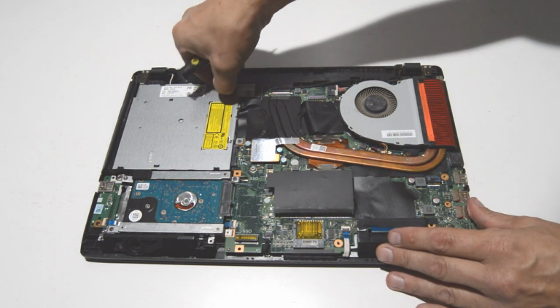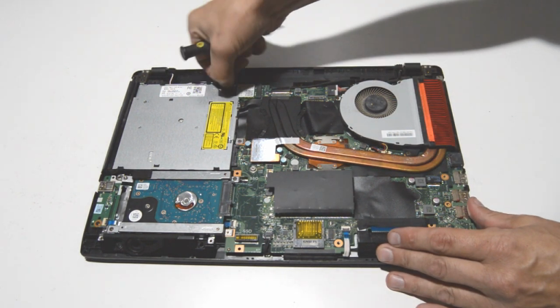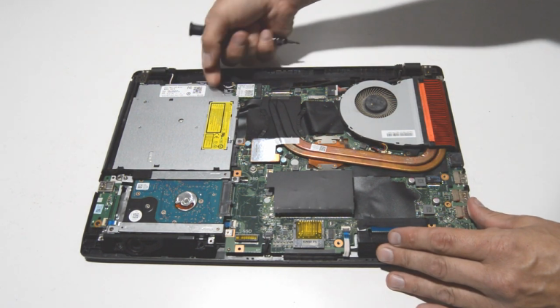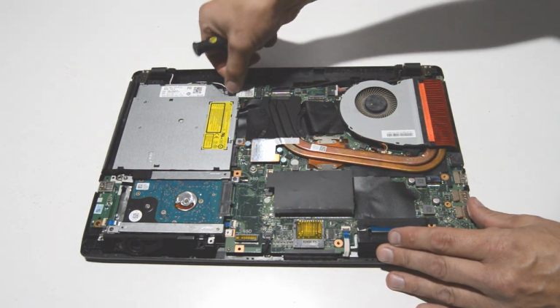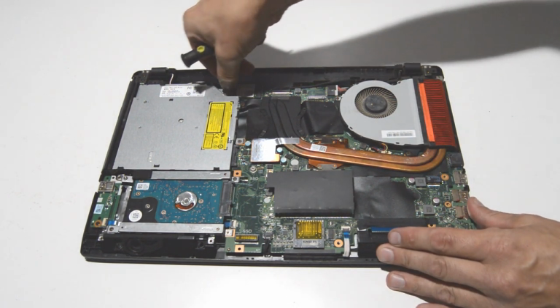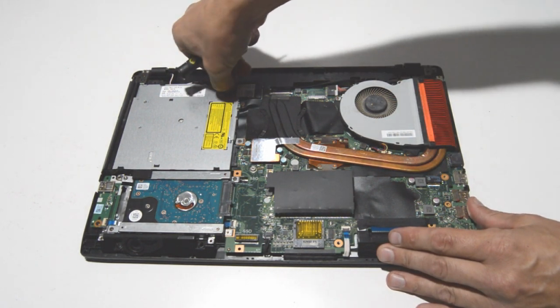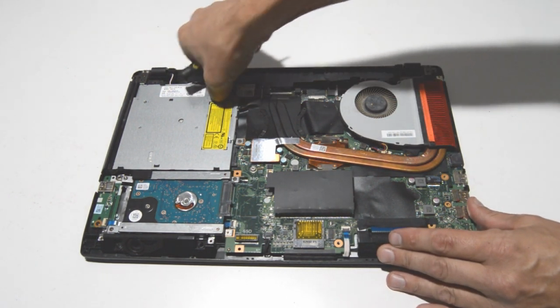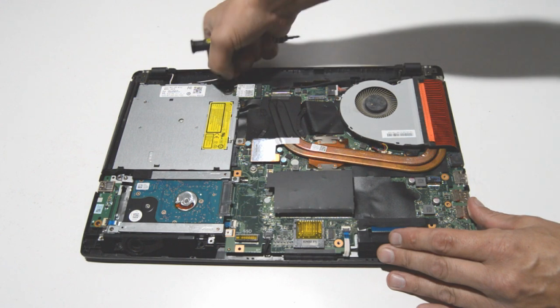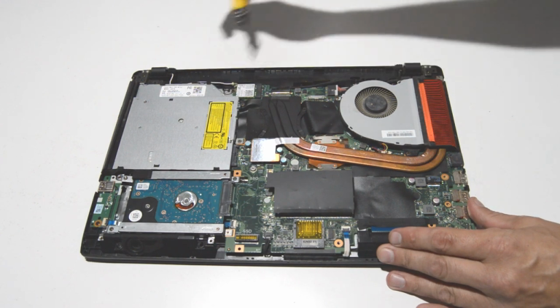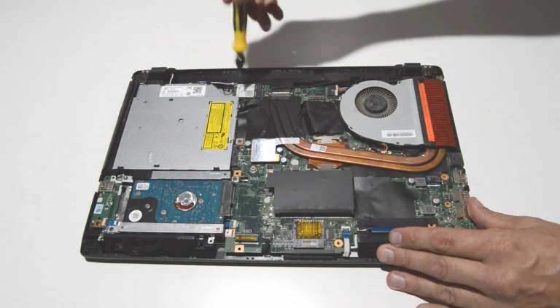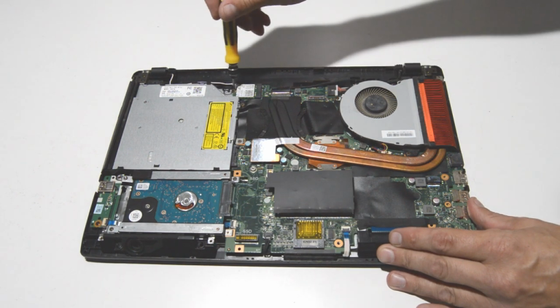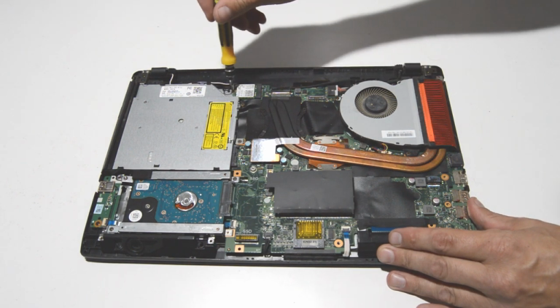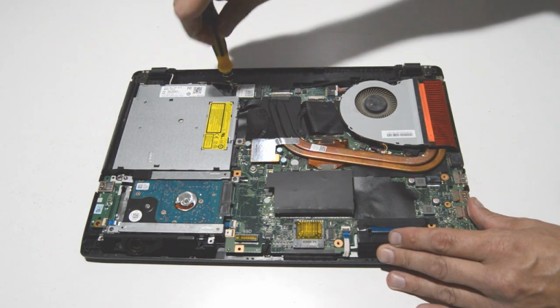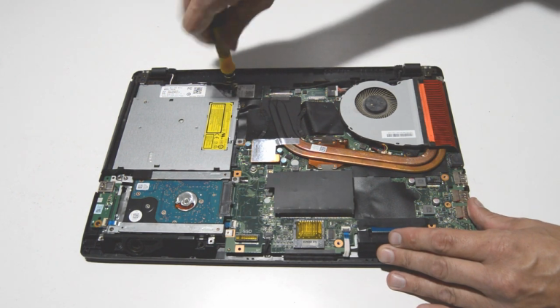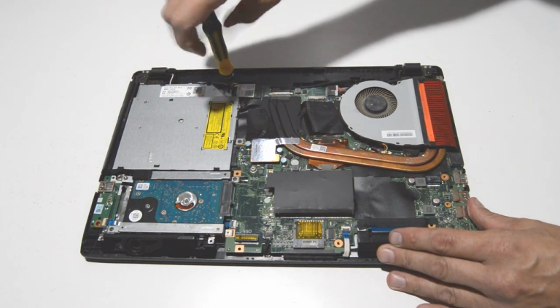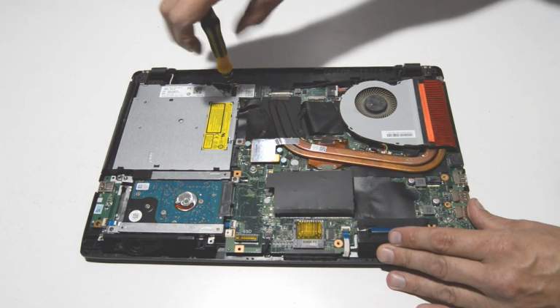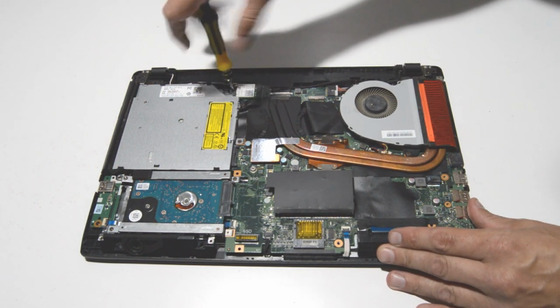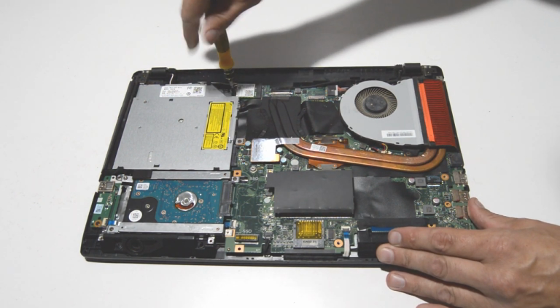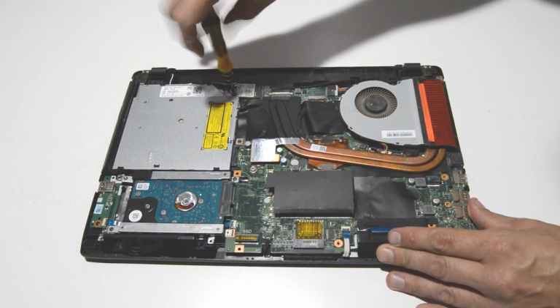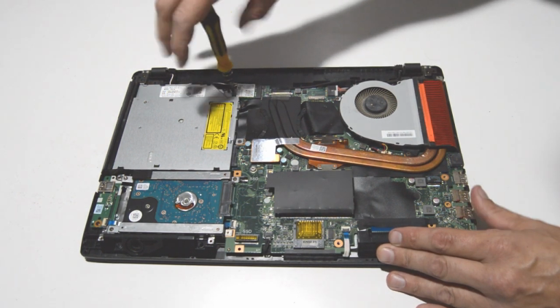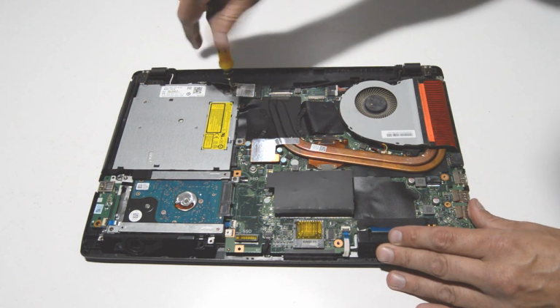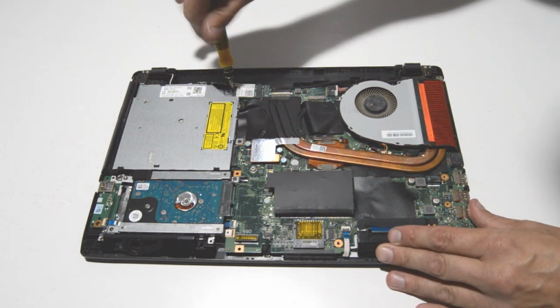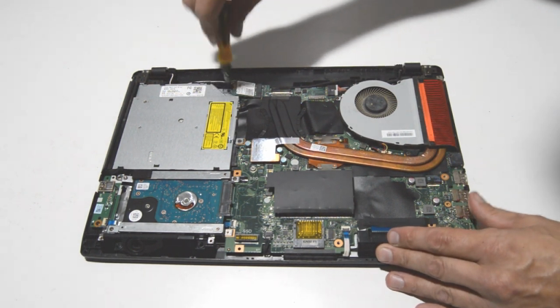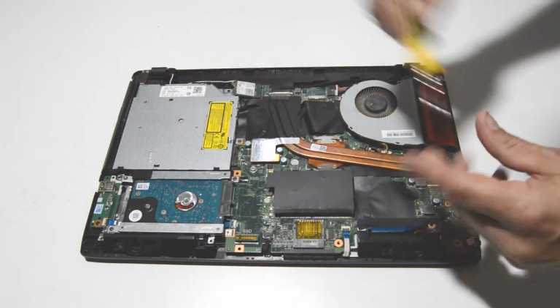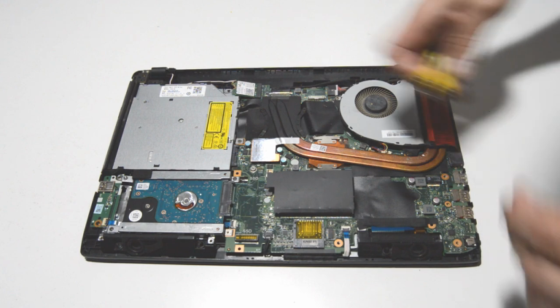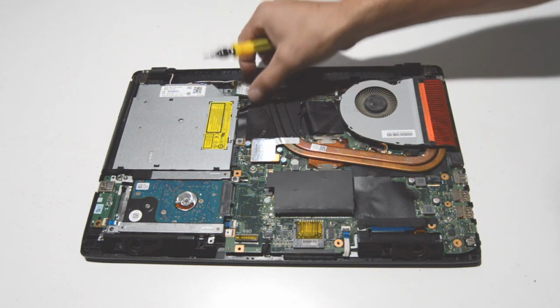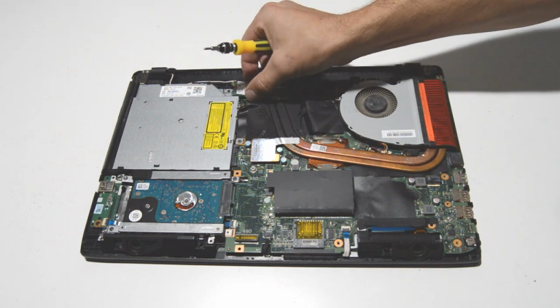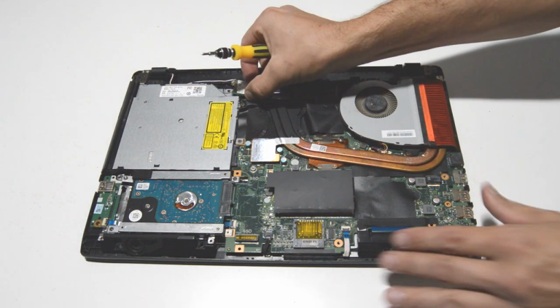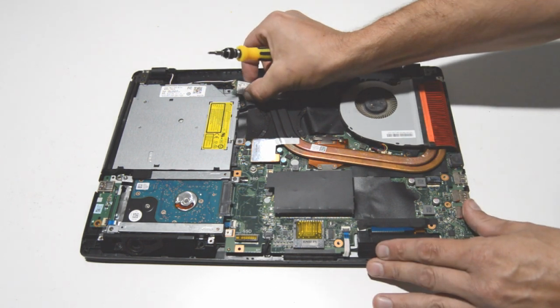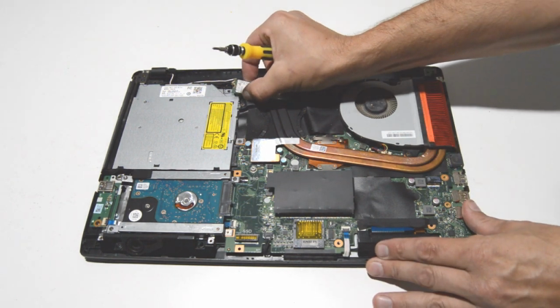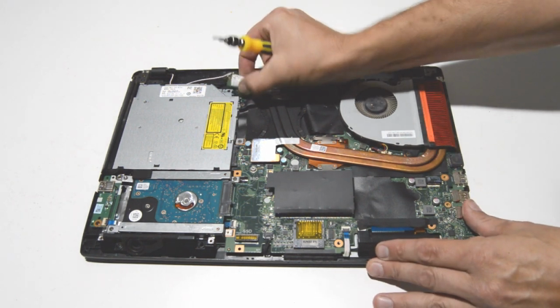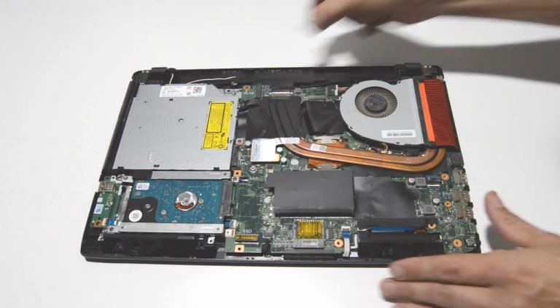Pull up on the antennas and they should just pop right off, then remove the screw and the Wi-Fi card.